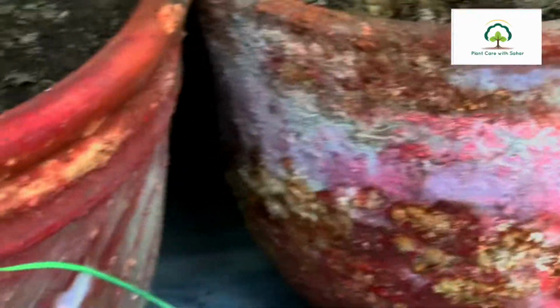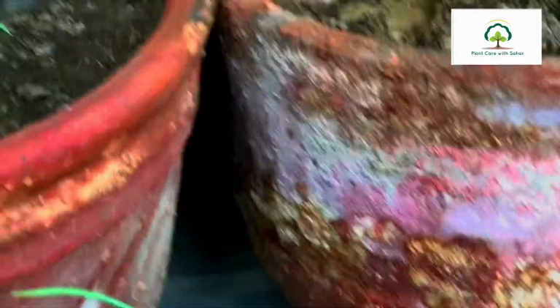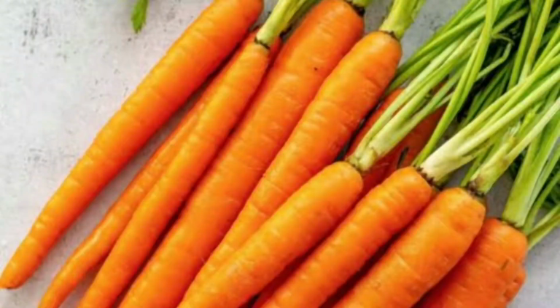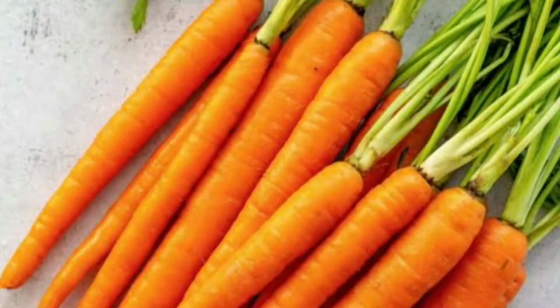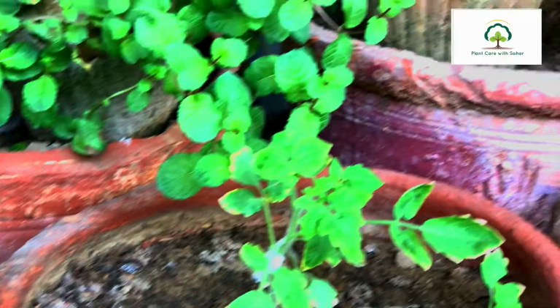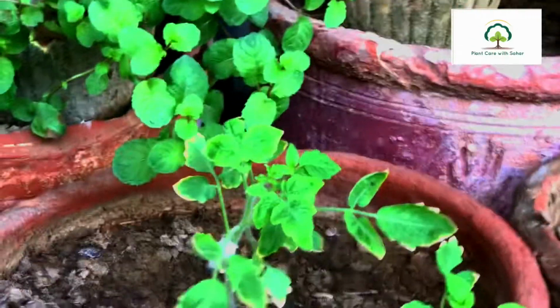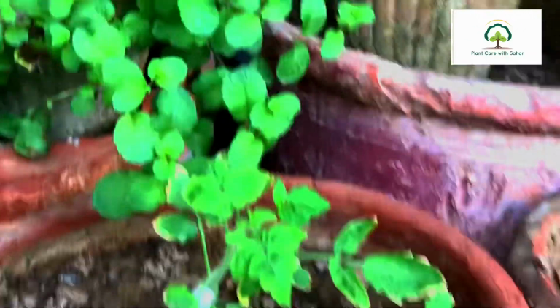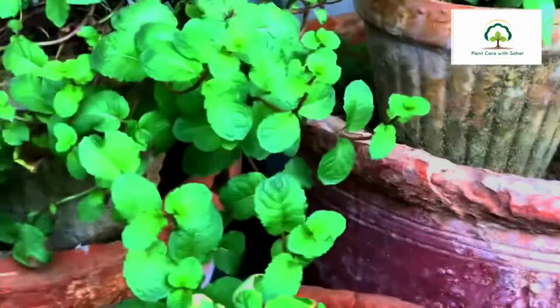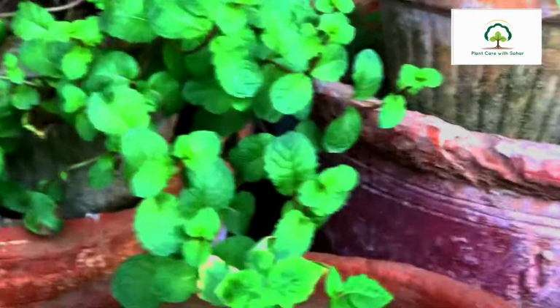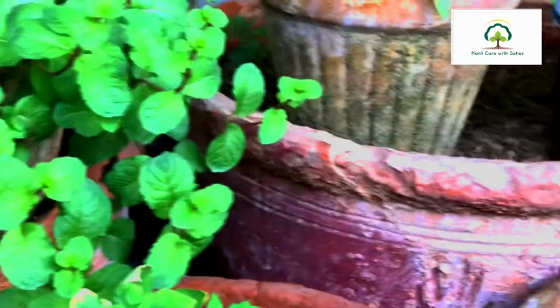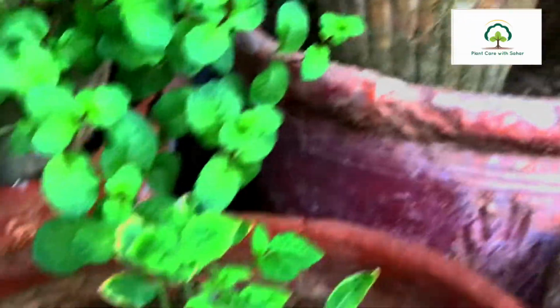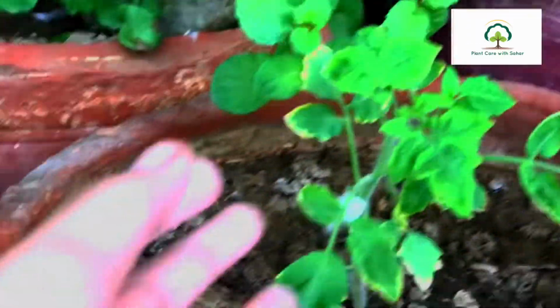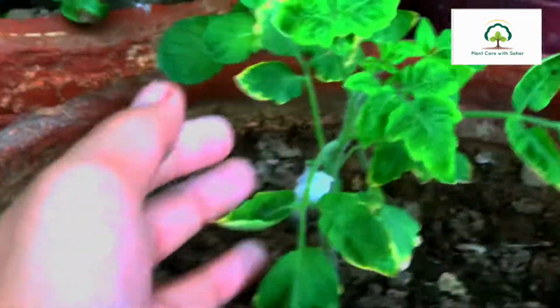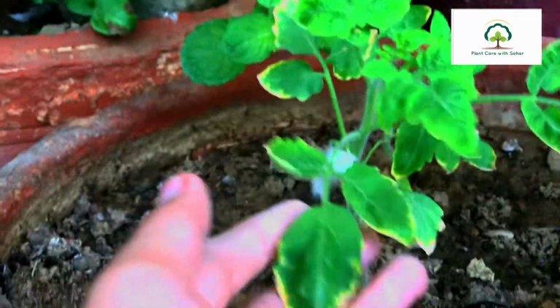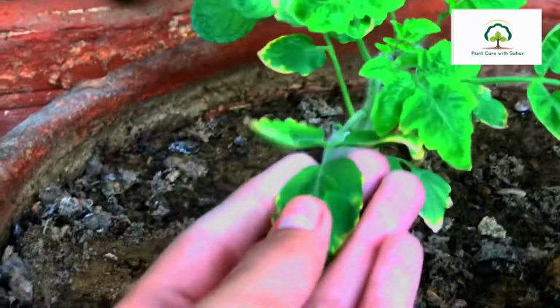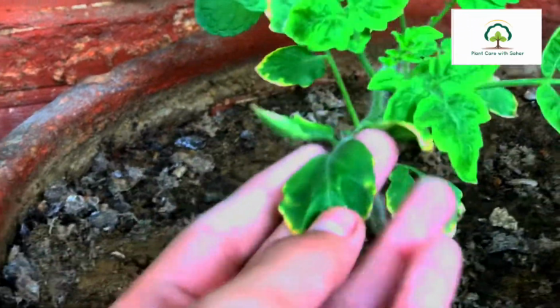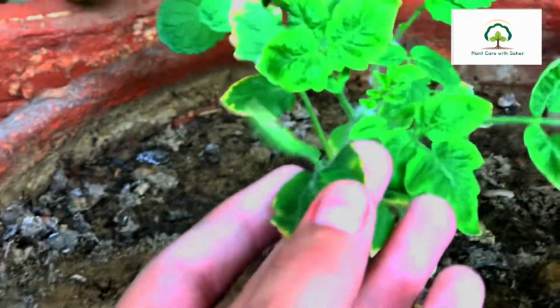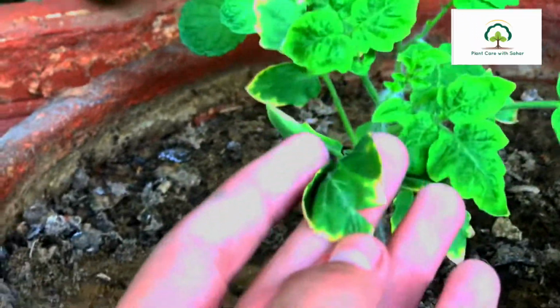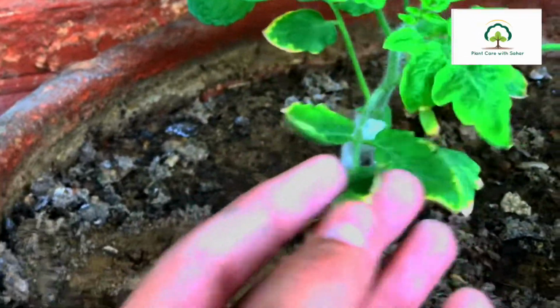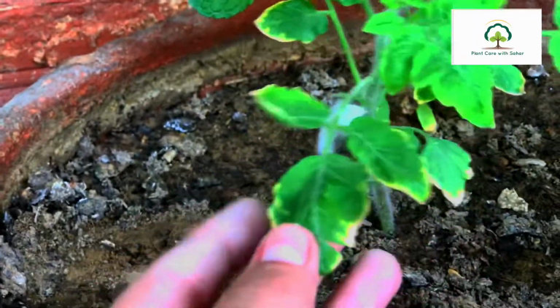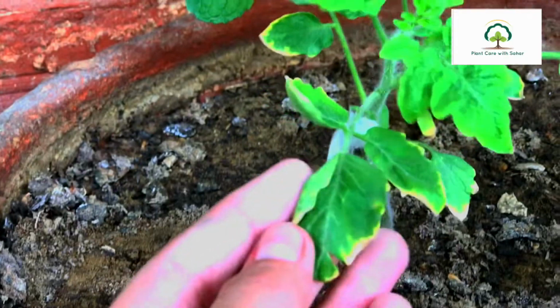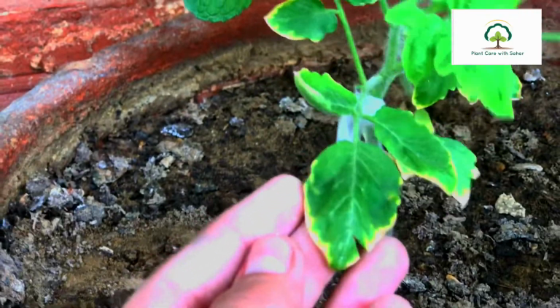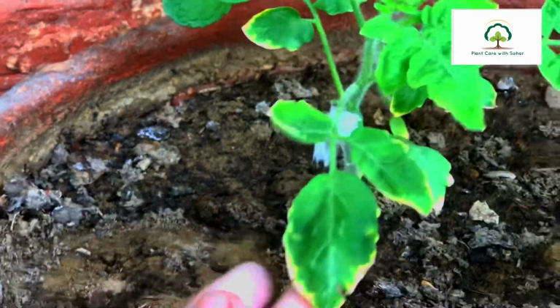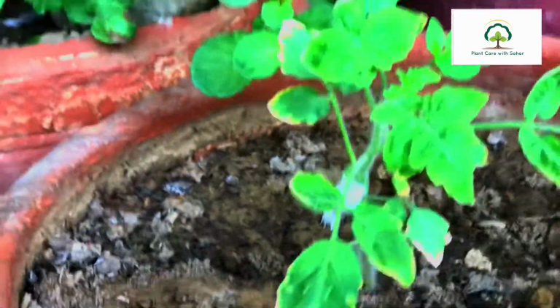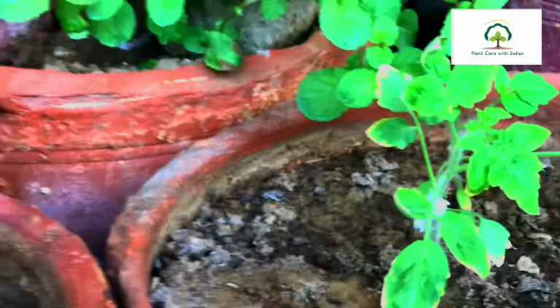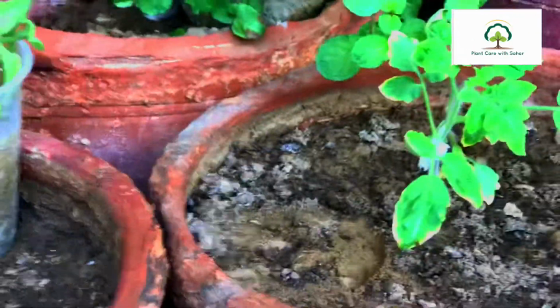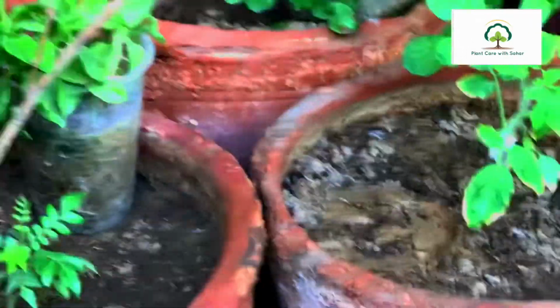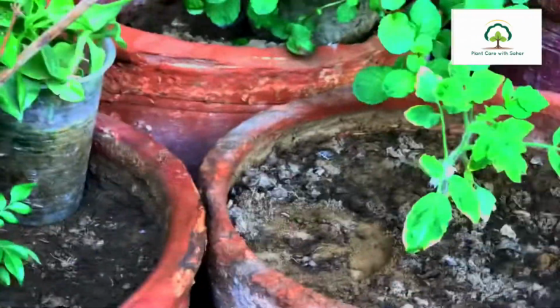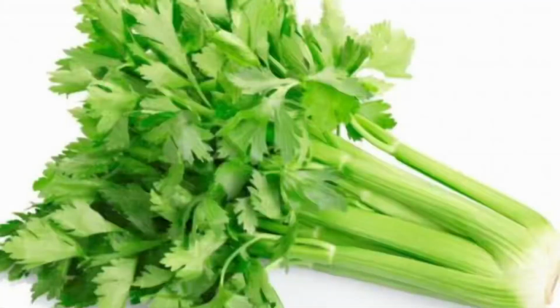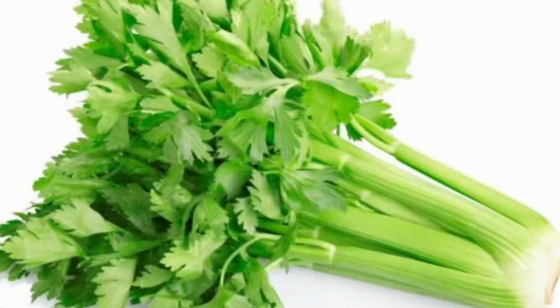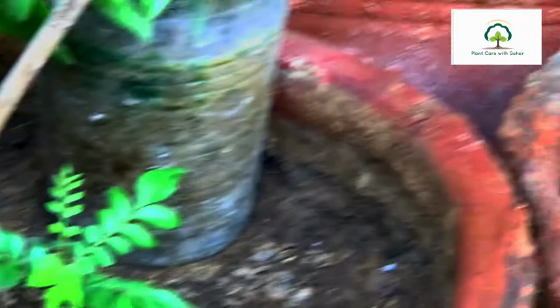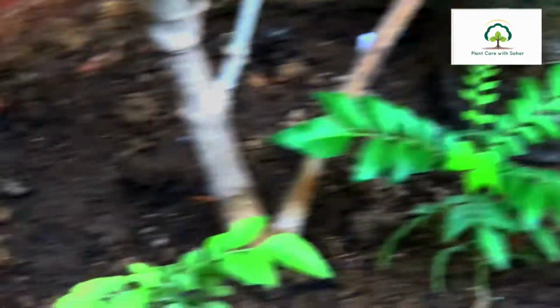After that, it's carrots. Carrots are a really healthy vegetable — good for your eyesight and good for your blood too. They are used in many foods as well.